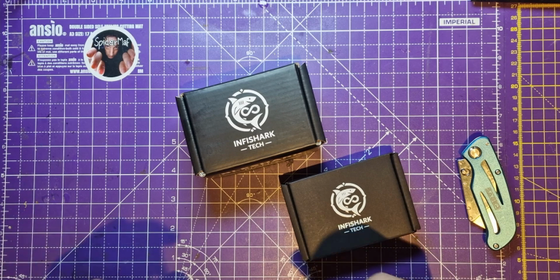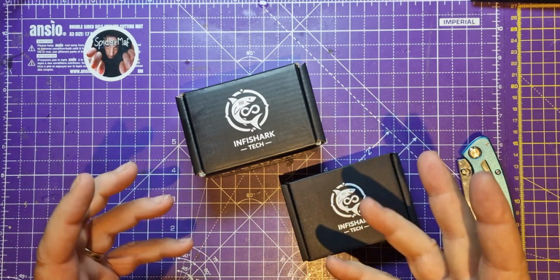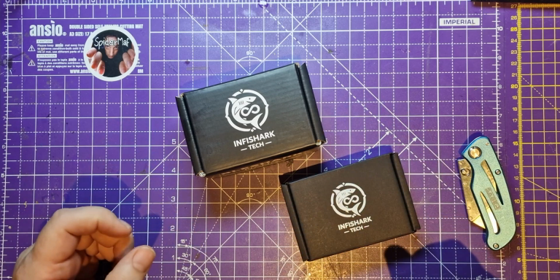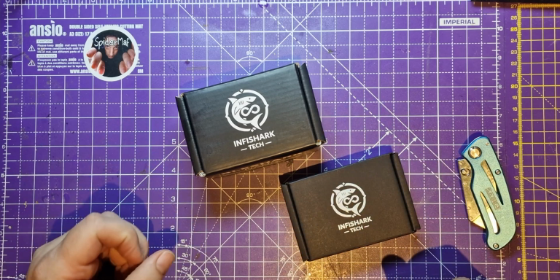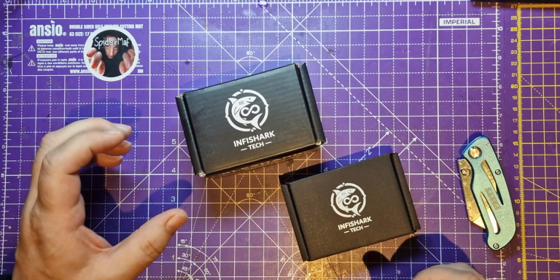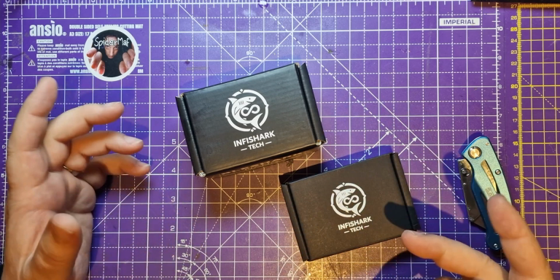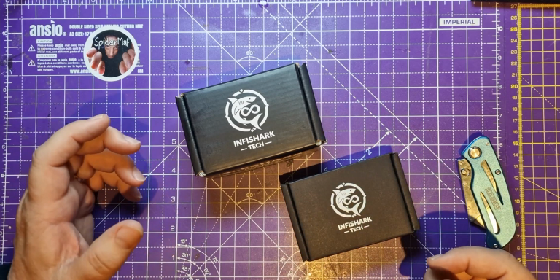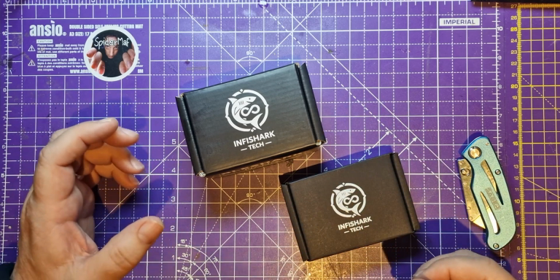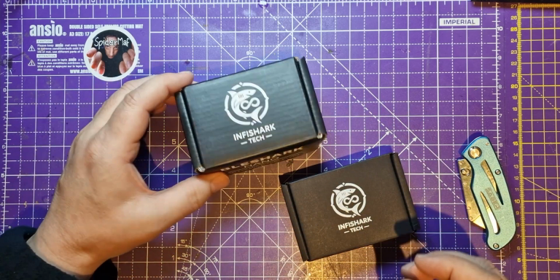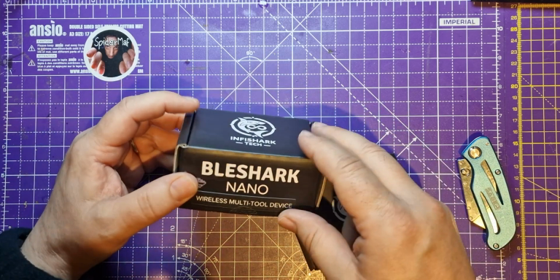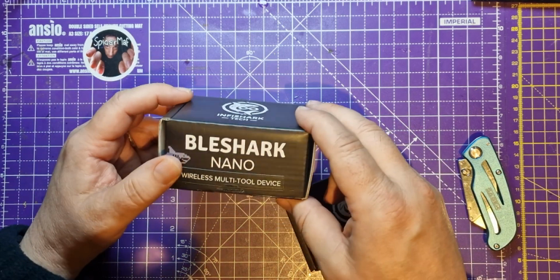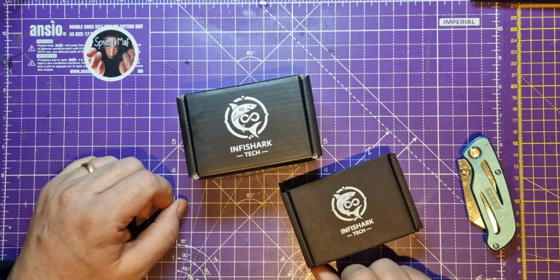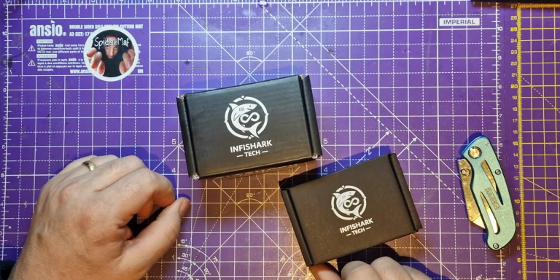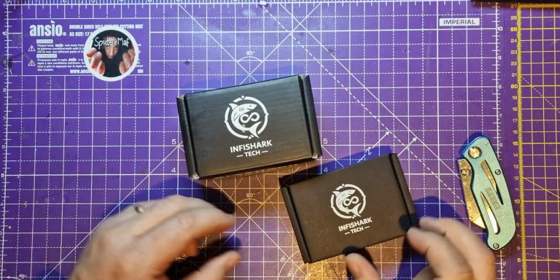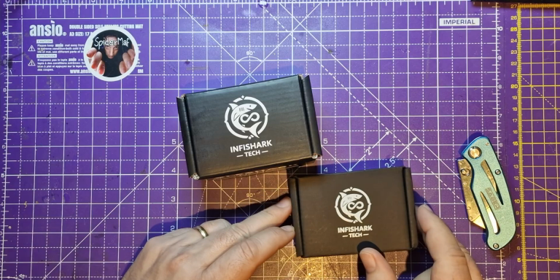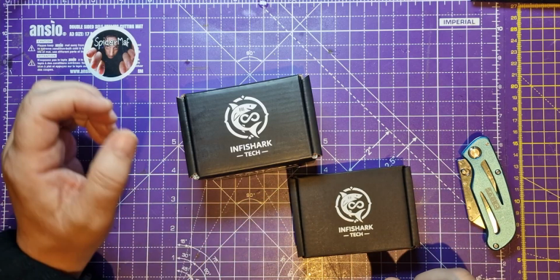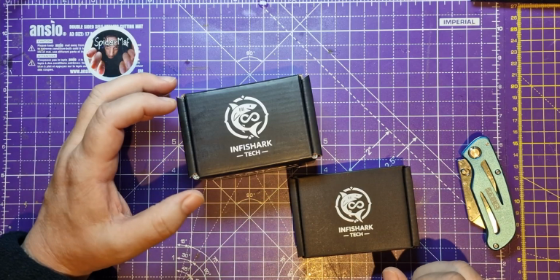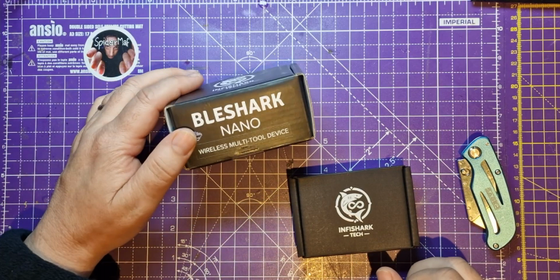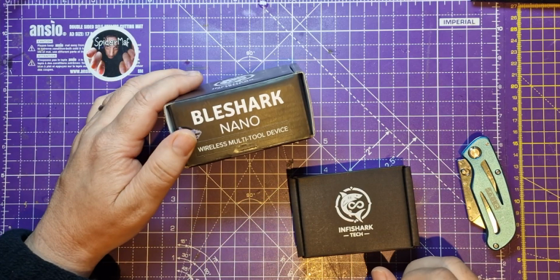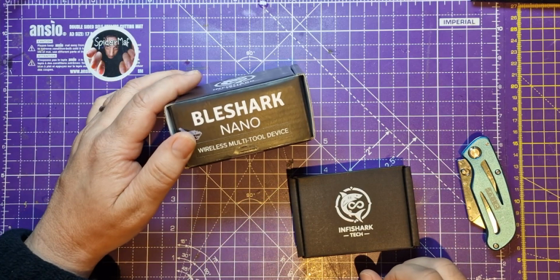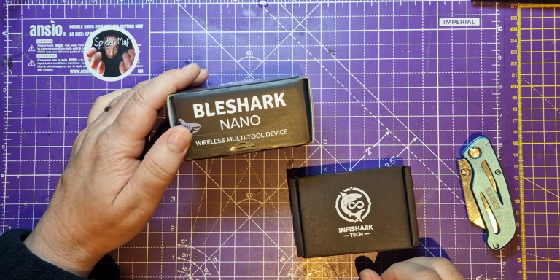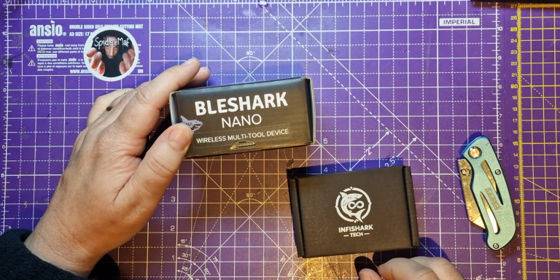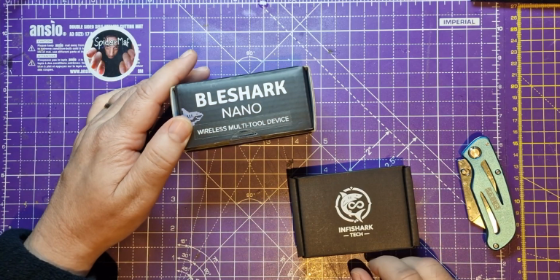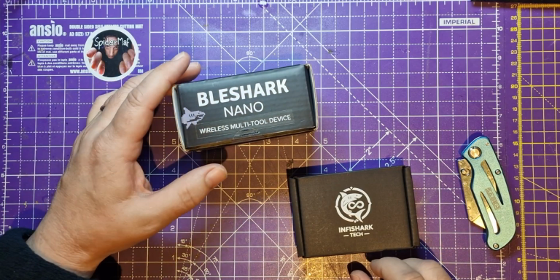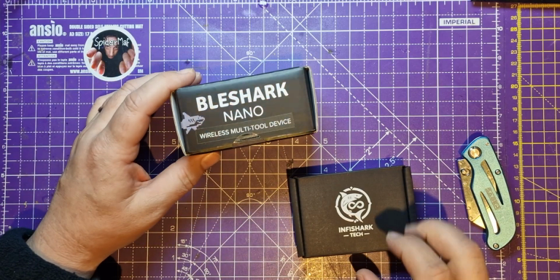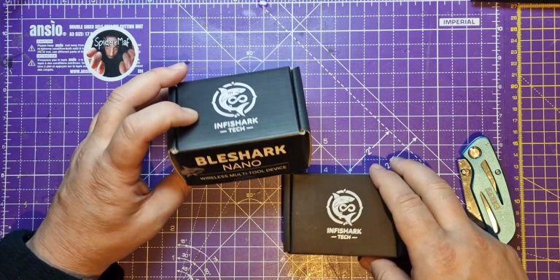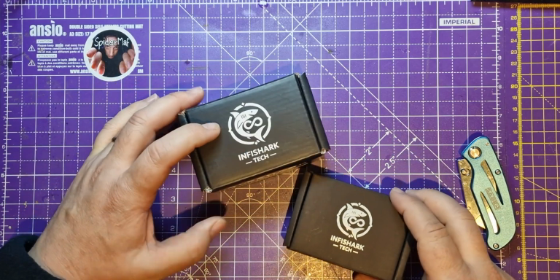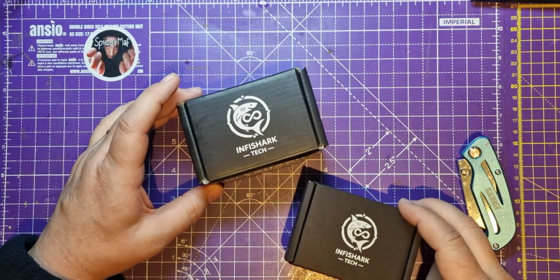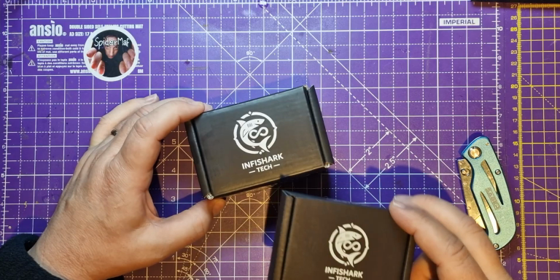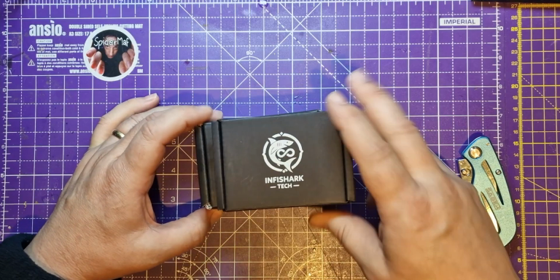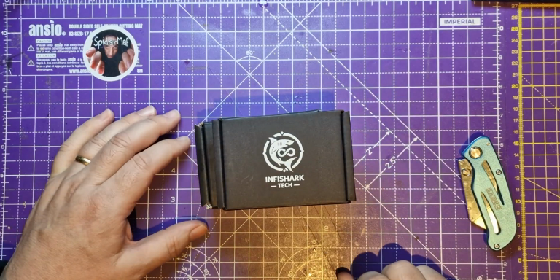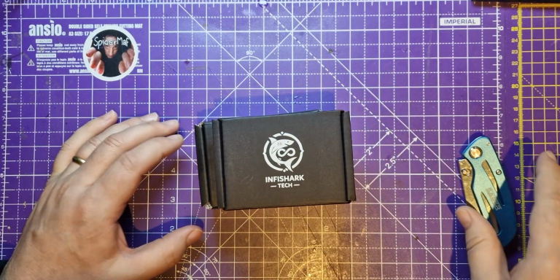Hello spider peeps. I've got something different today. This is something that I joined a Kickstarter for a few months ago — it's a BLE Shark Nano, and here are the two boxes that come with it.